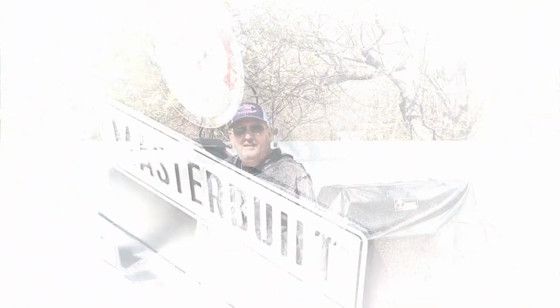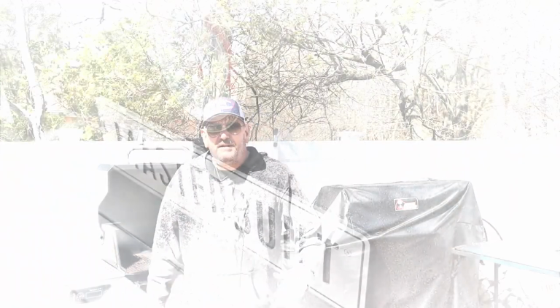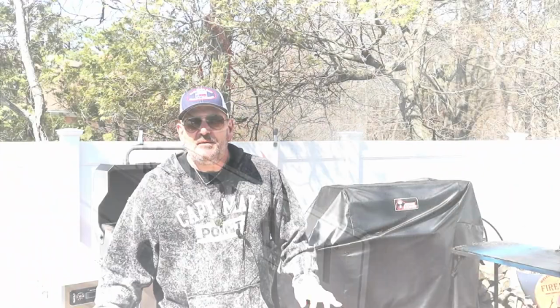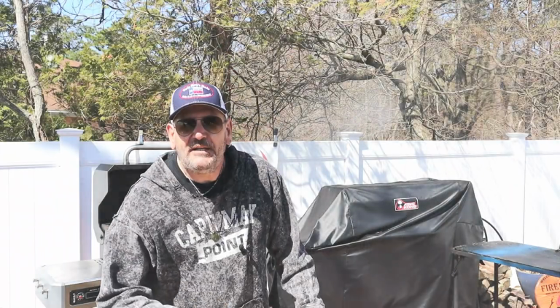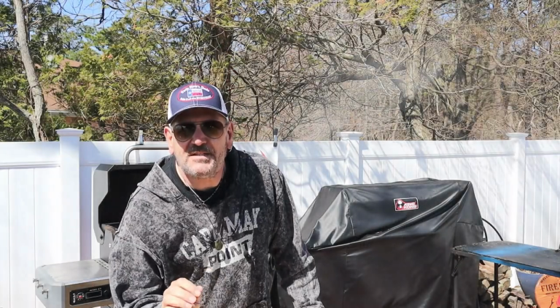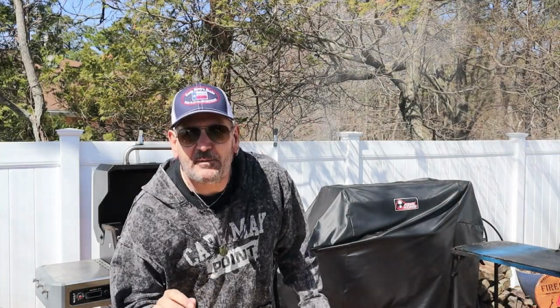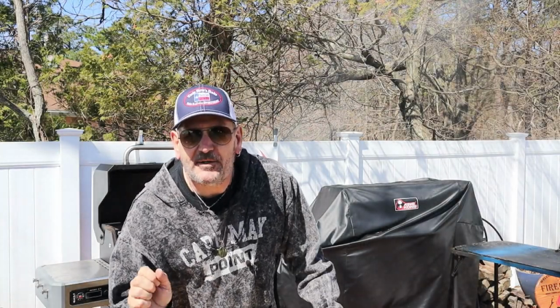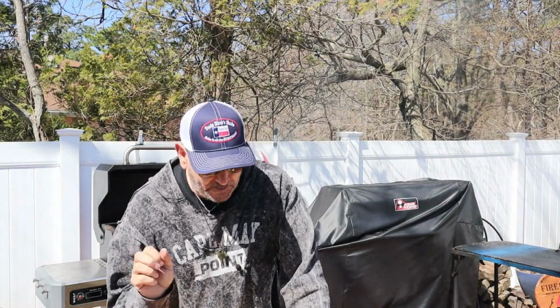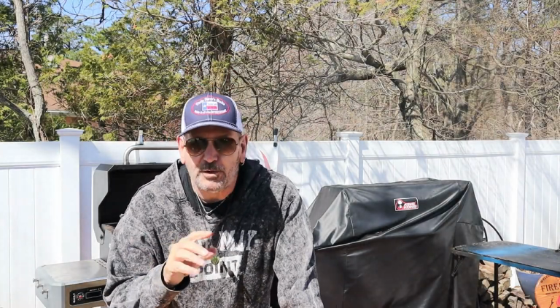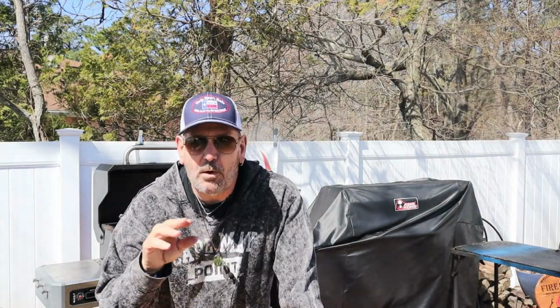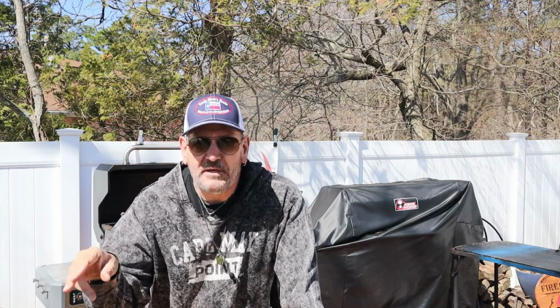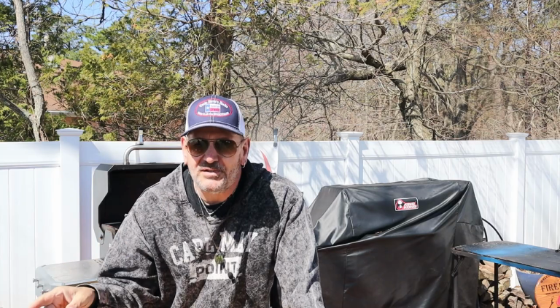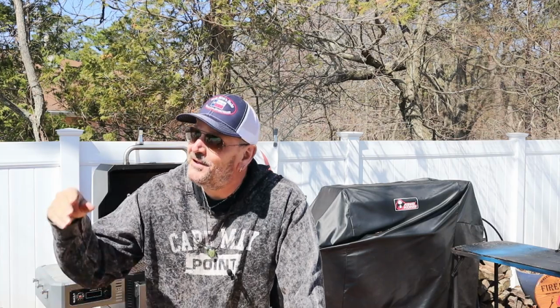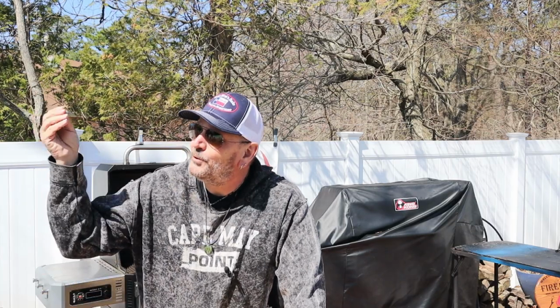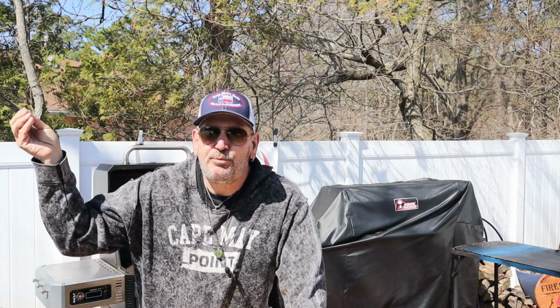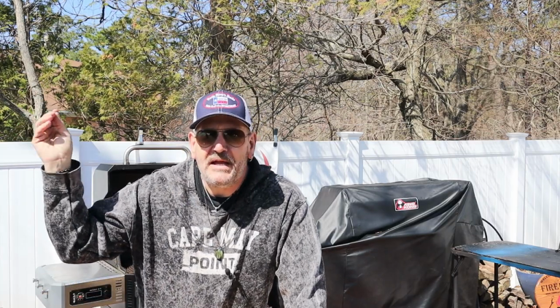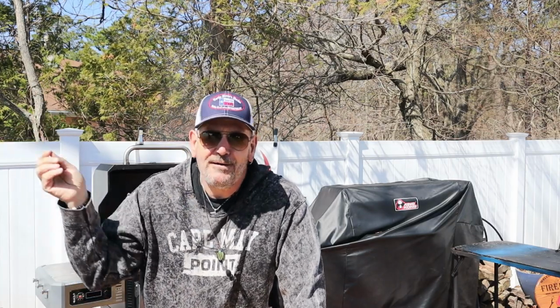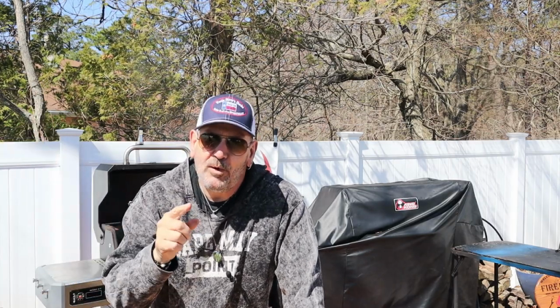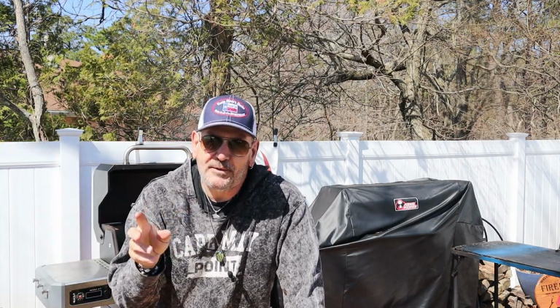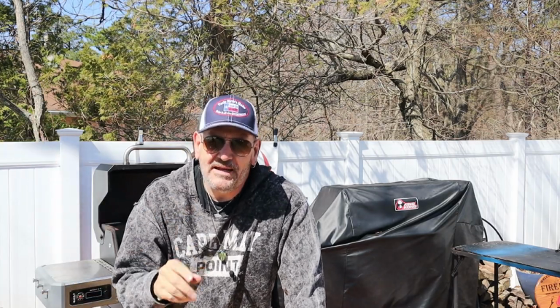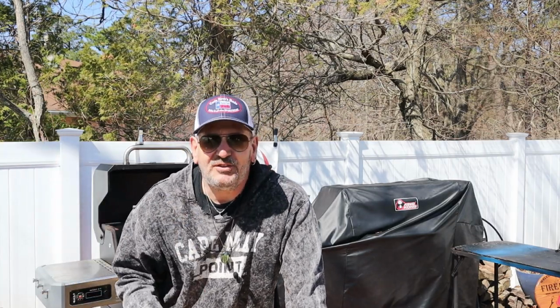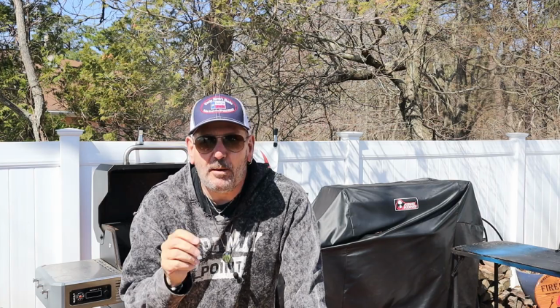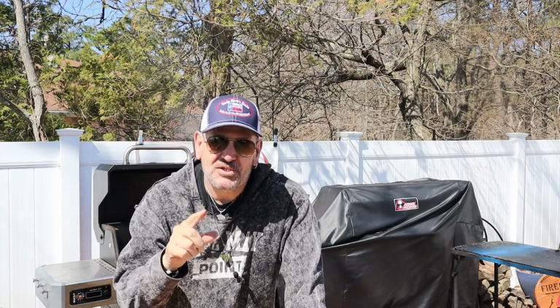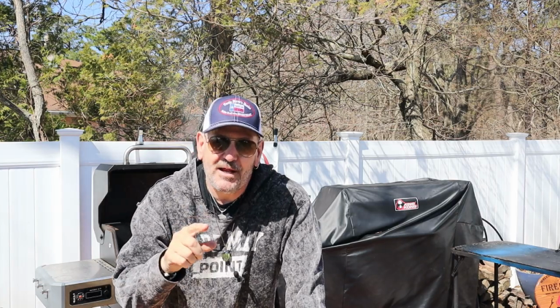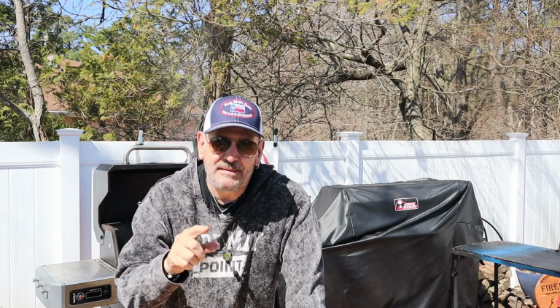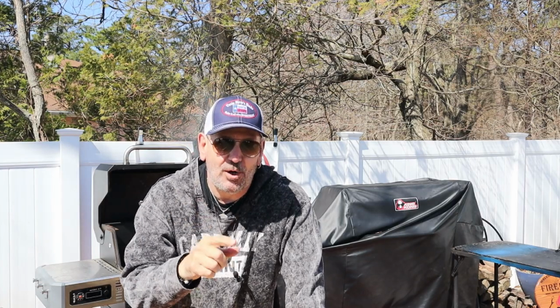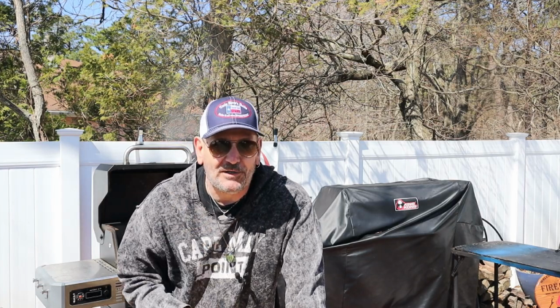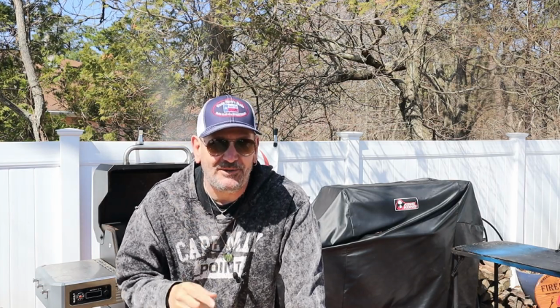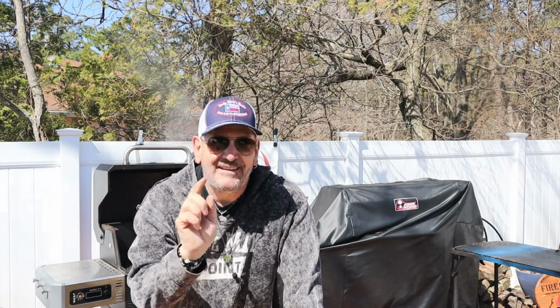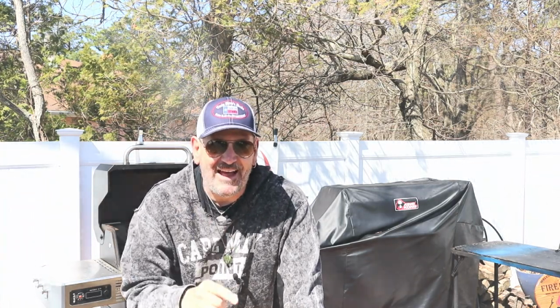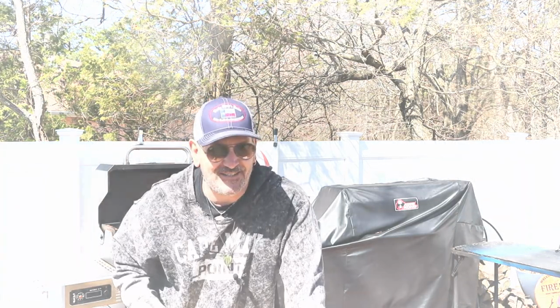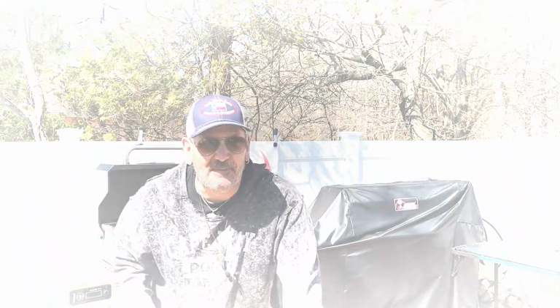Hey guys, how you doing? My name is Tommy and this is the Gallery Backyard Barbecue. With tomorrow being Easter and a little spring in the air, what better day to do a couple of southern-style slaw dogs? Oh yeah, and that is coming up.